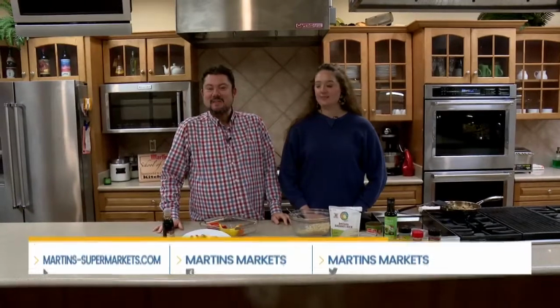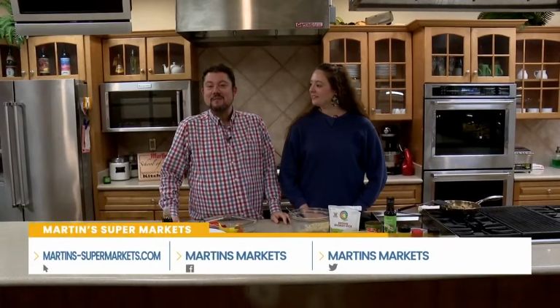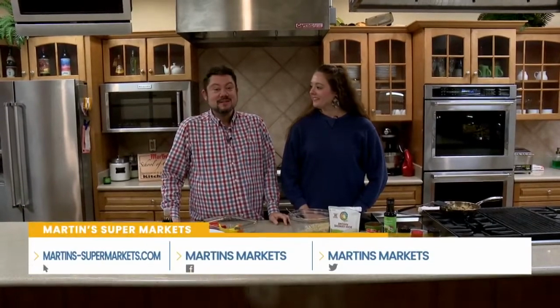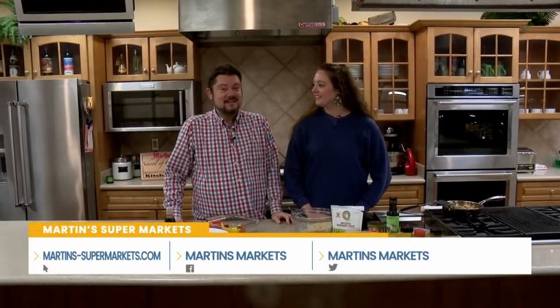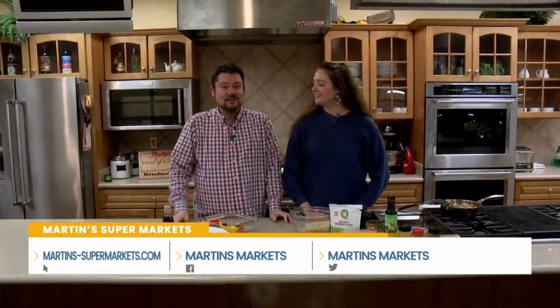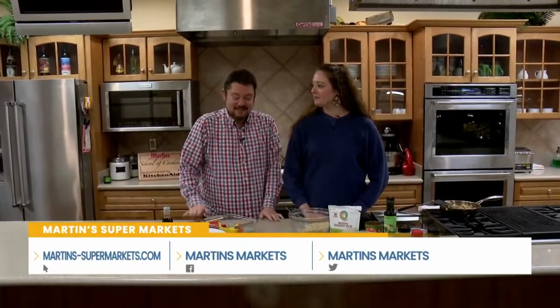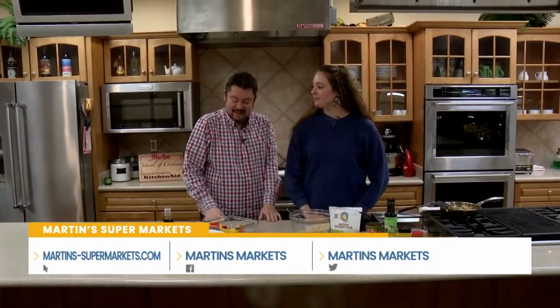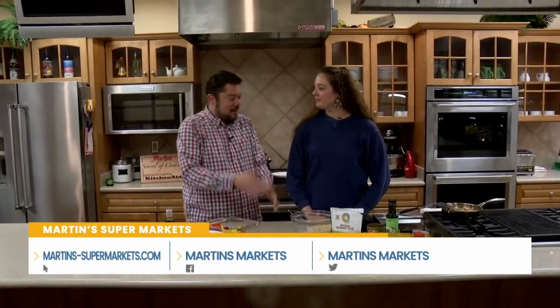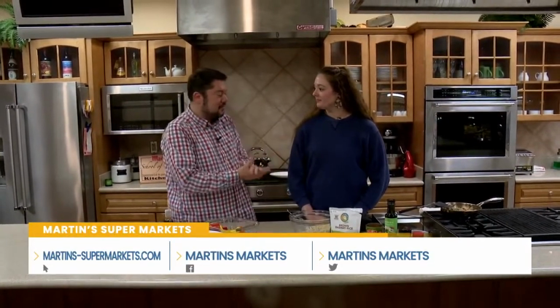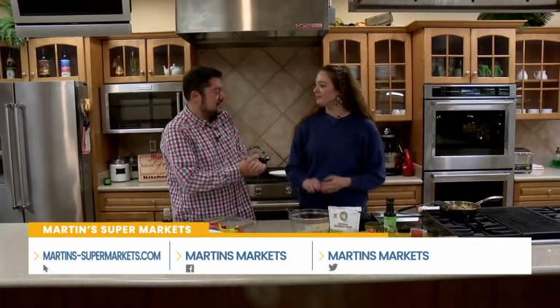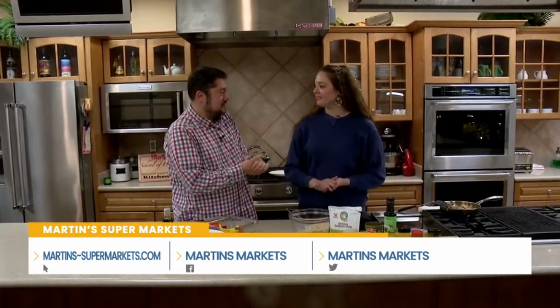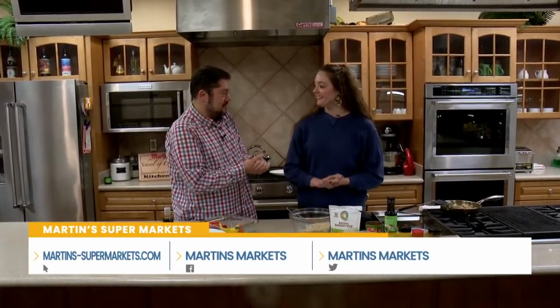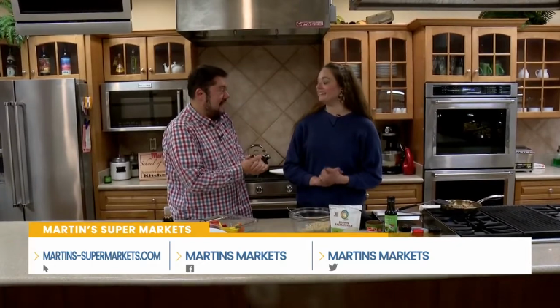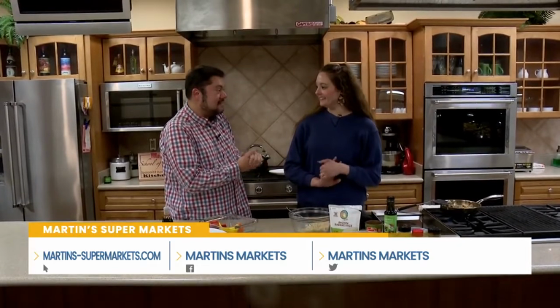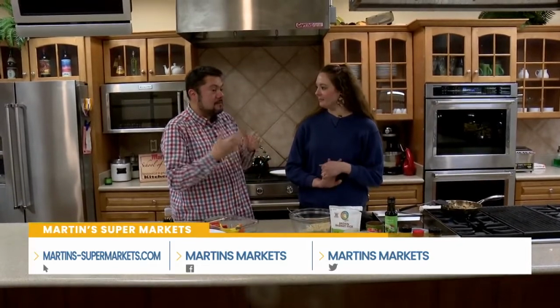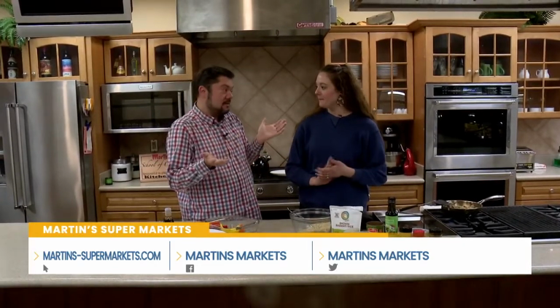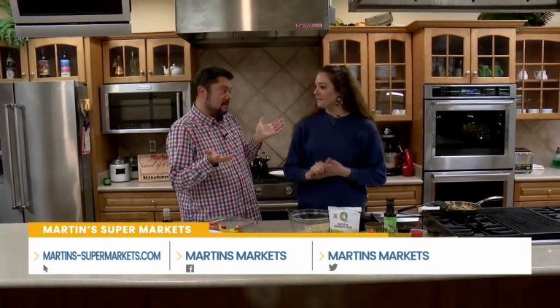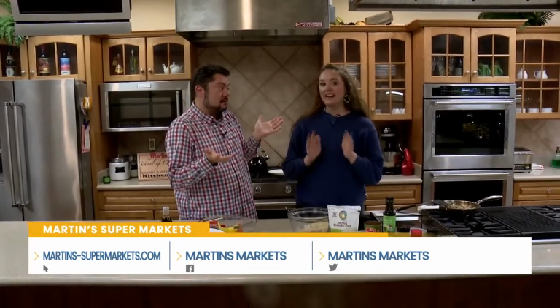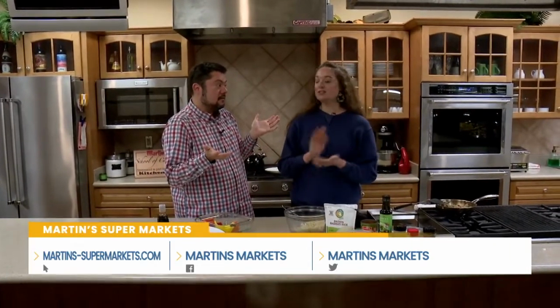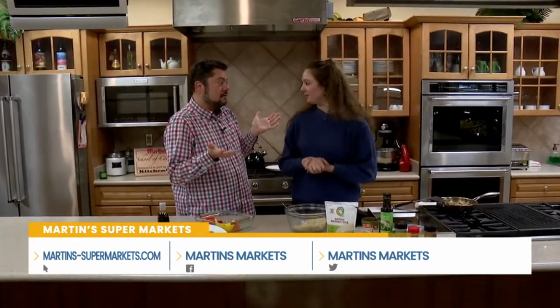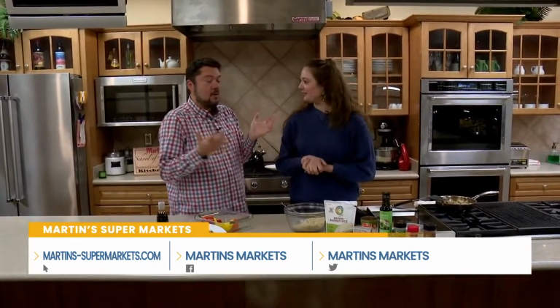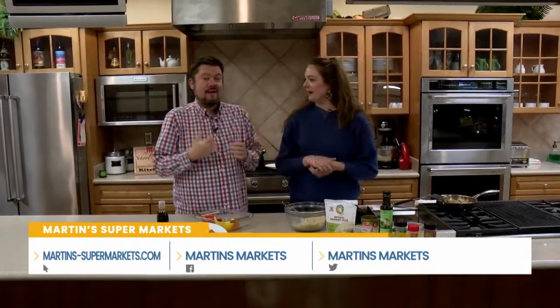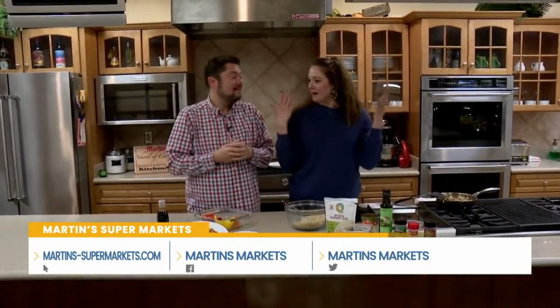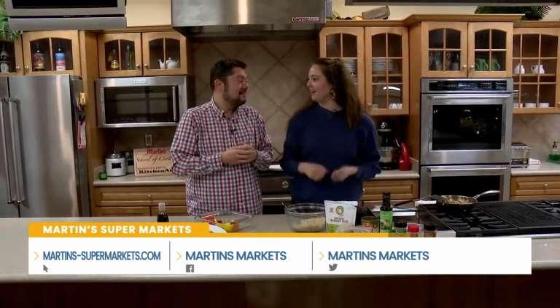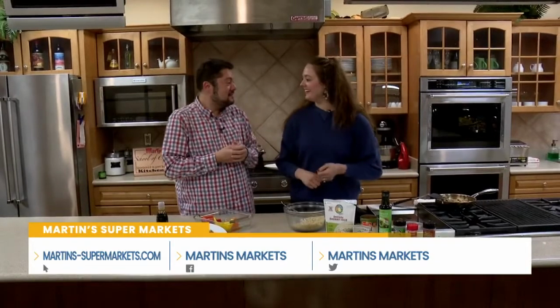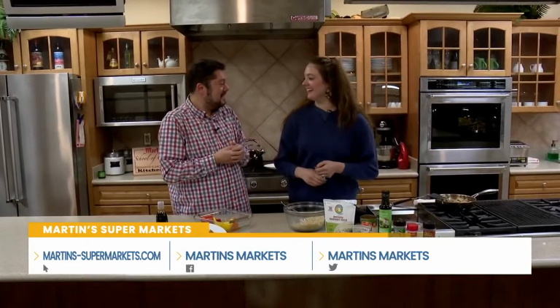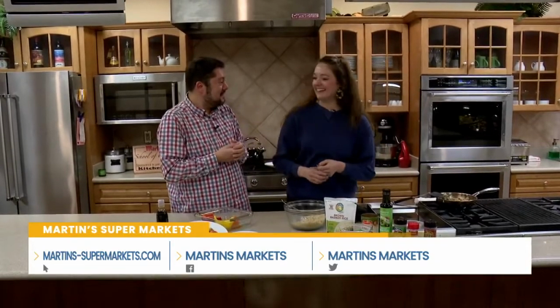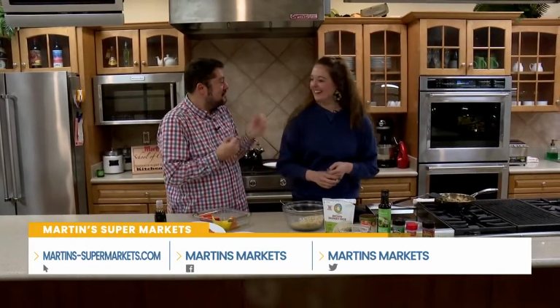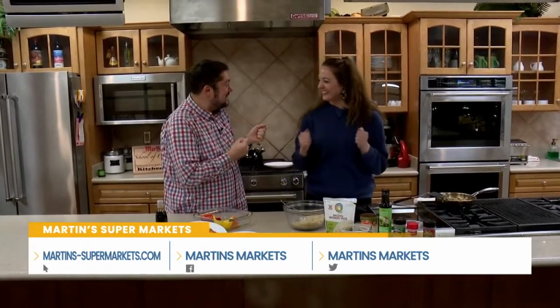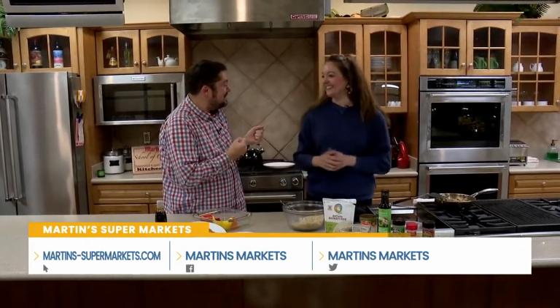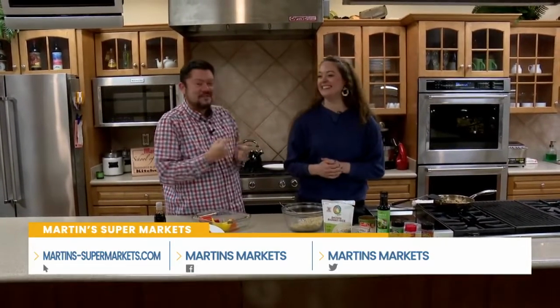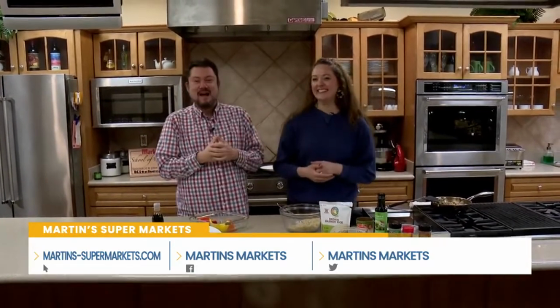I am back in the Martin's Test Kitchen with Kristen St. Clair, who's a registered dietician here at Martin's. March is National Nutrition Month, so it's kind of my month, right? It is your month — you have your own month. Oh my gosh, you've arrived!